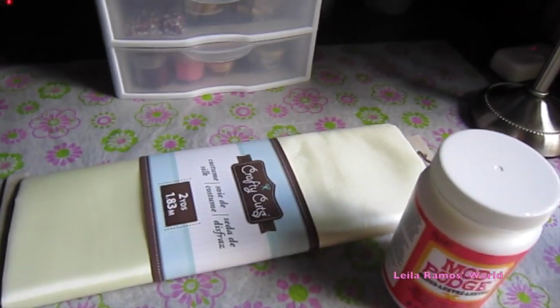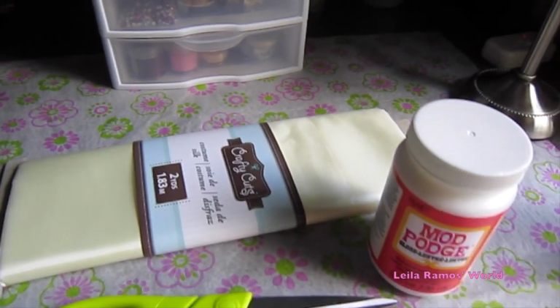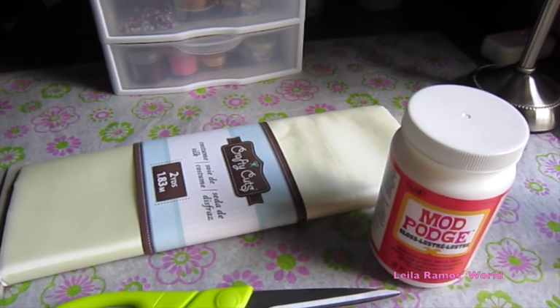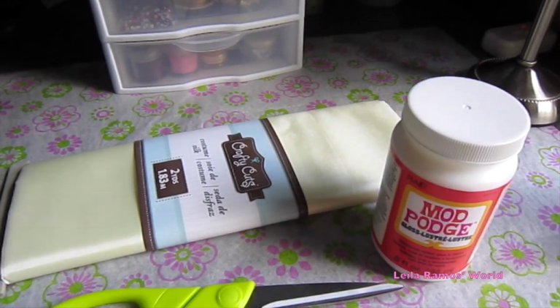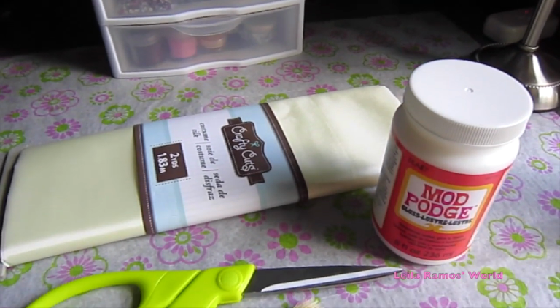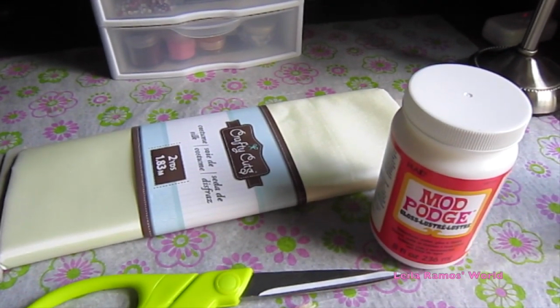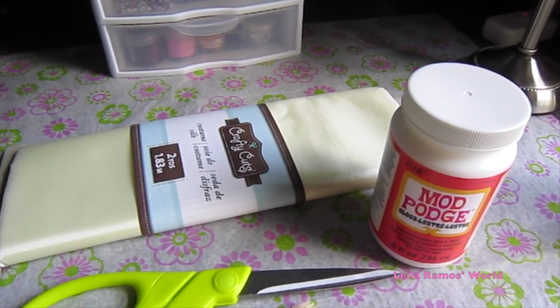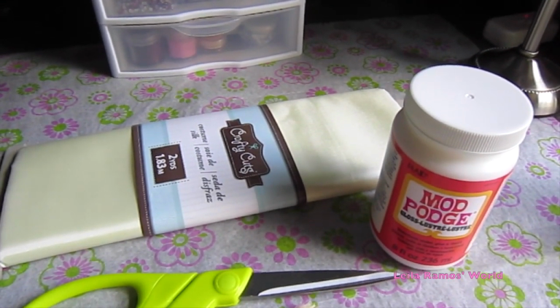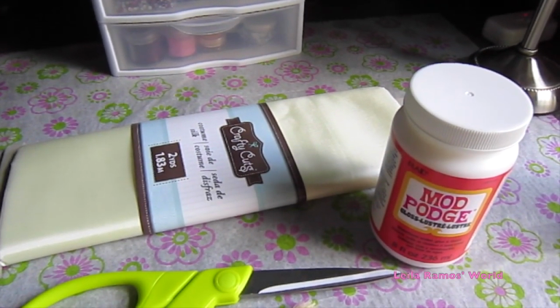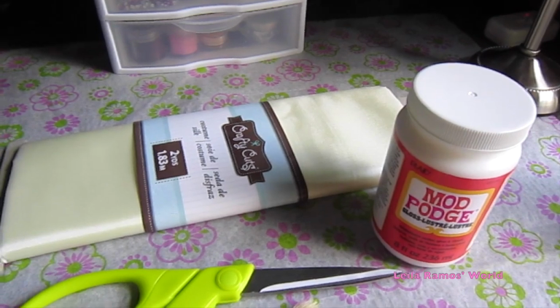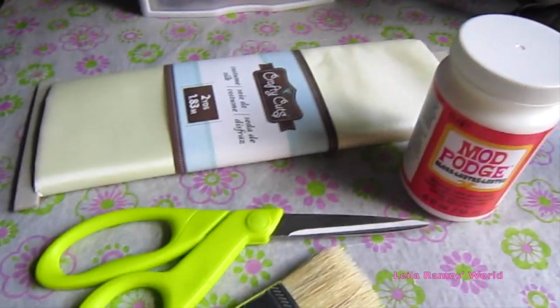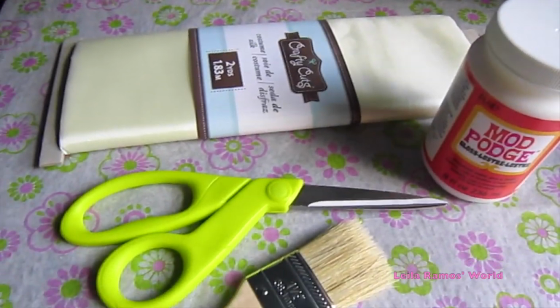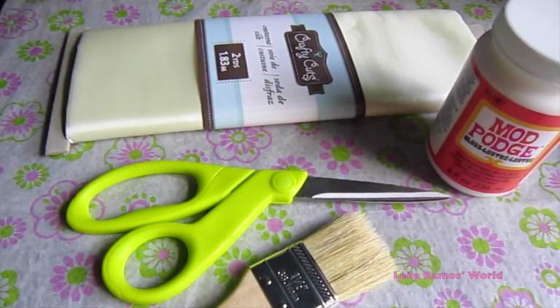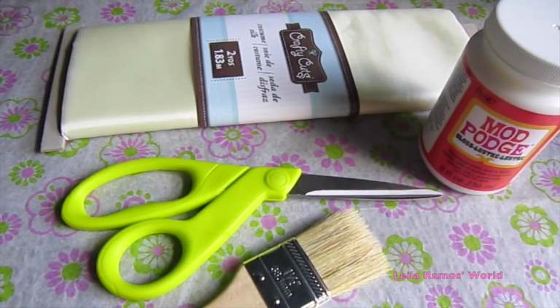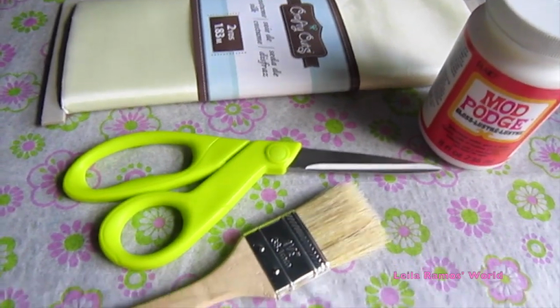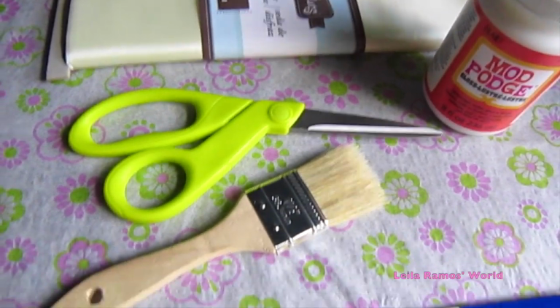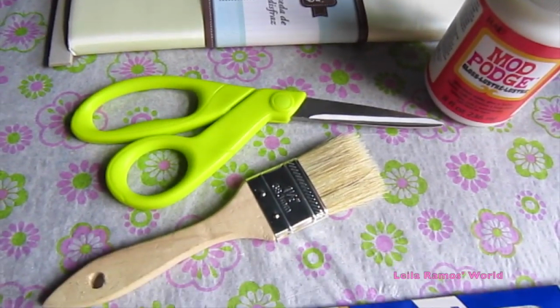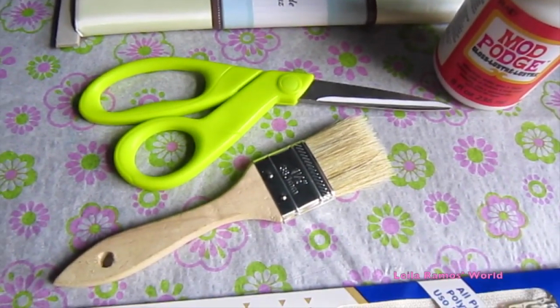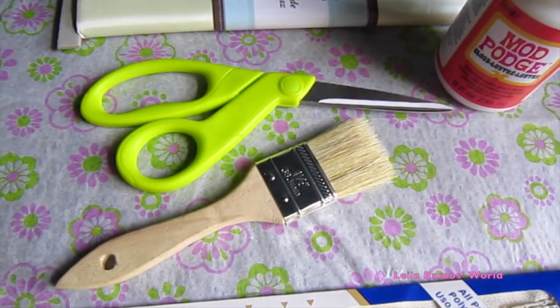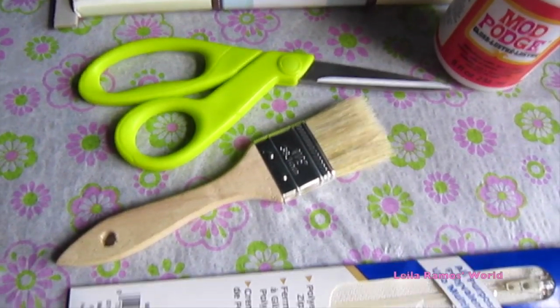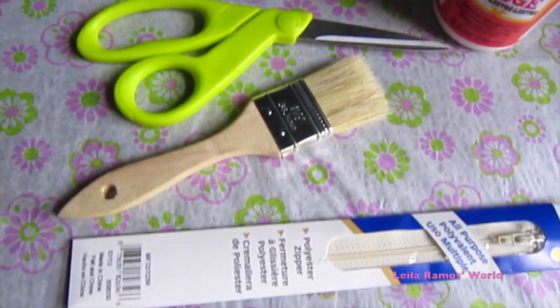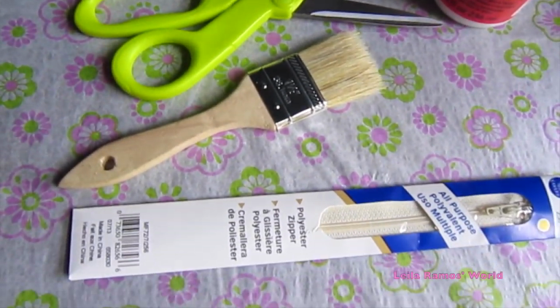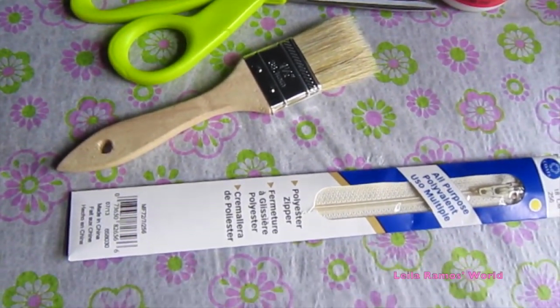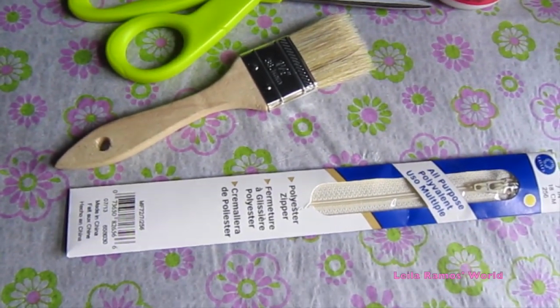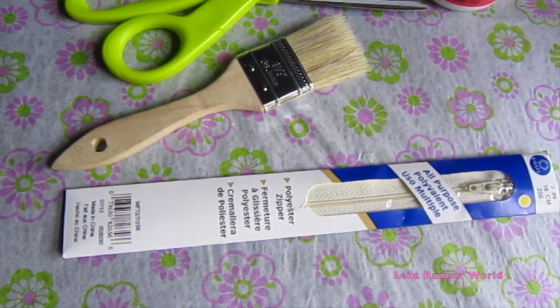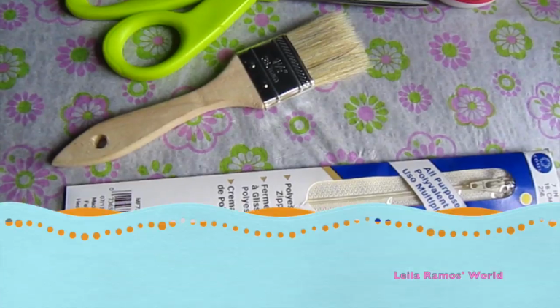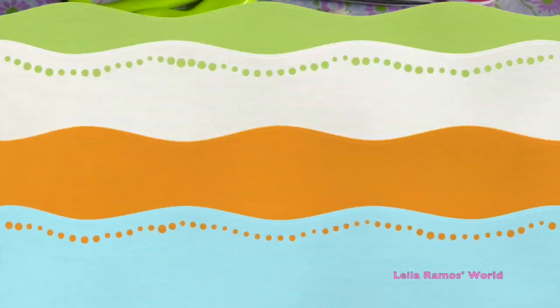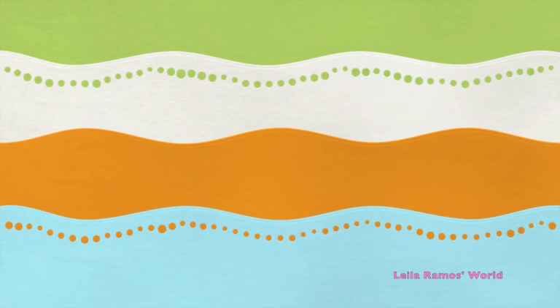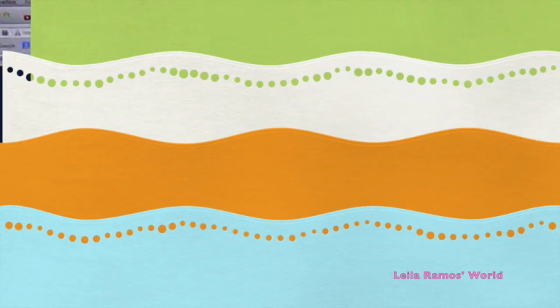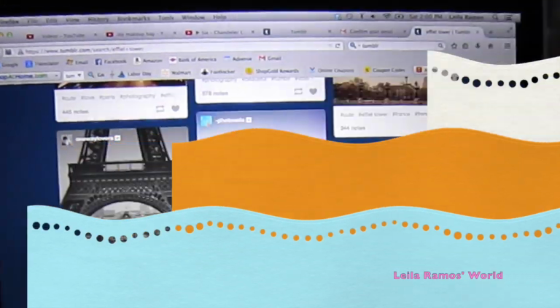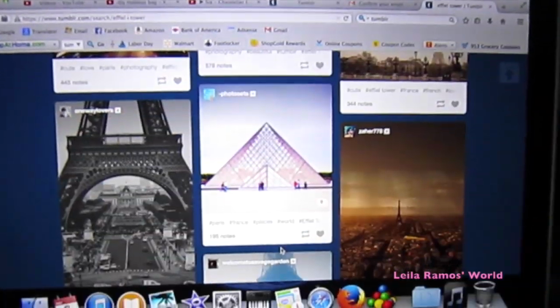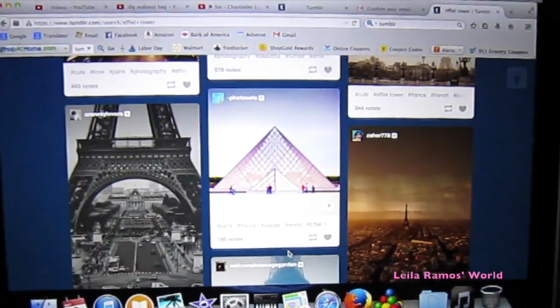You are going to need a fabric — I'm using silk. You are also going to need Mod Podge, a pair of scissors, a brush, and a zipper, and you can find all this at a craft store.